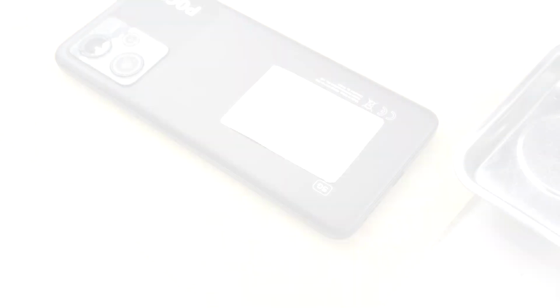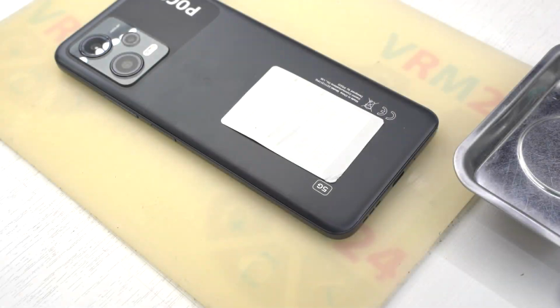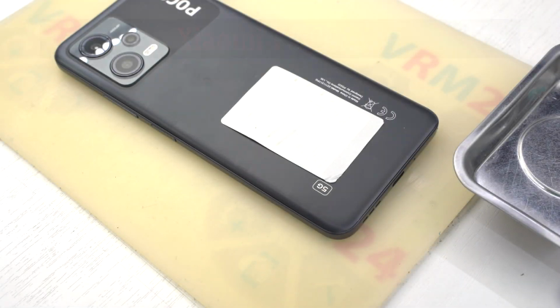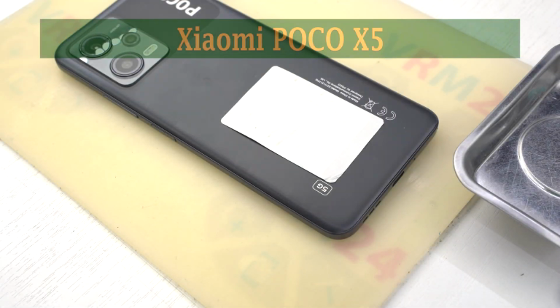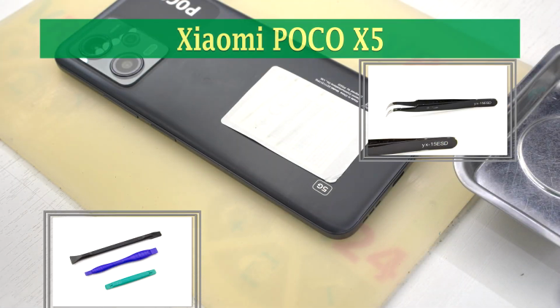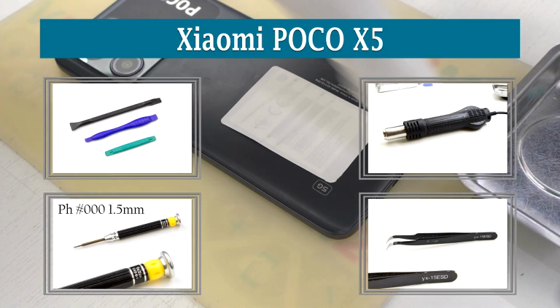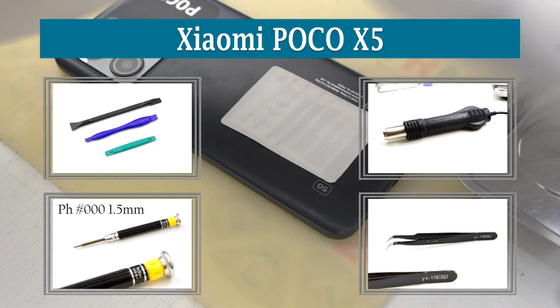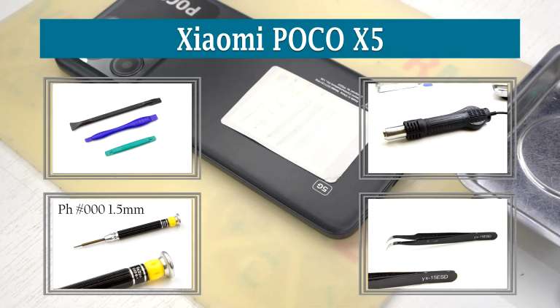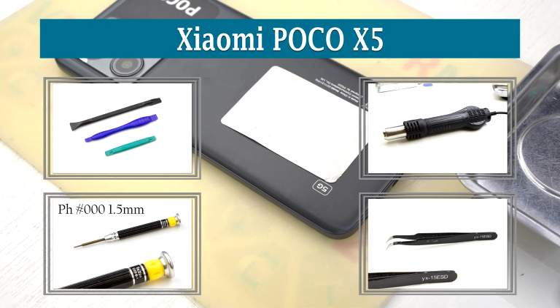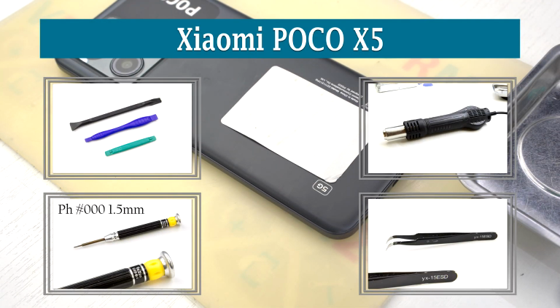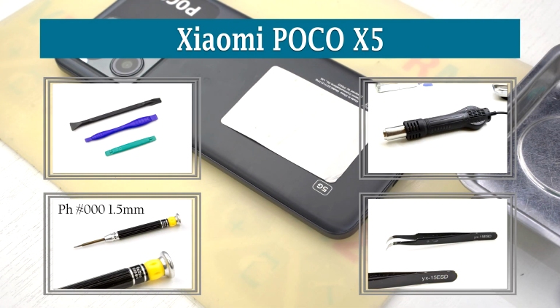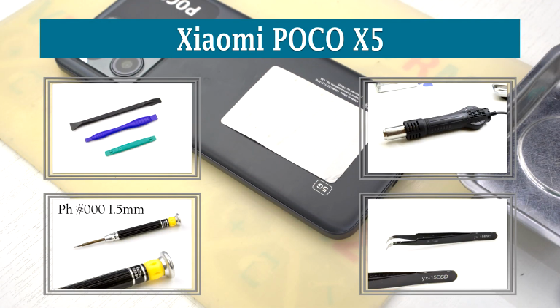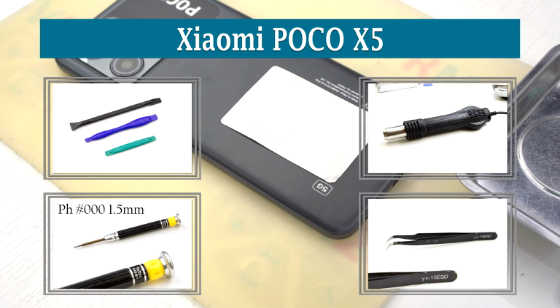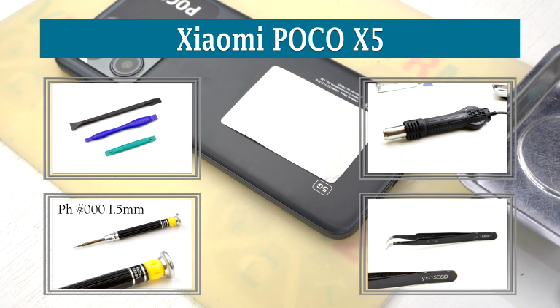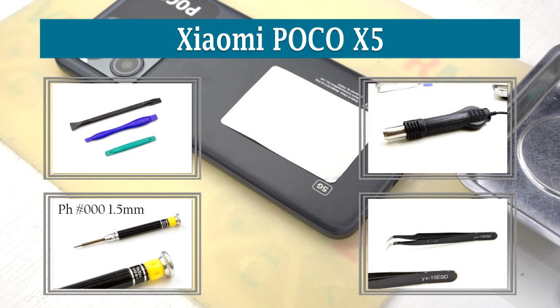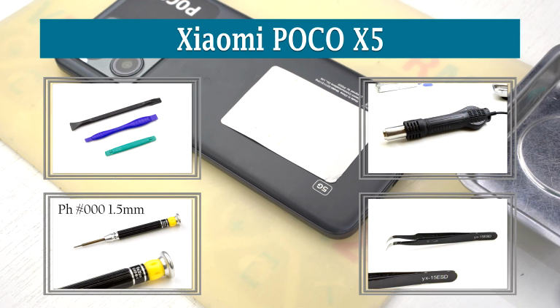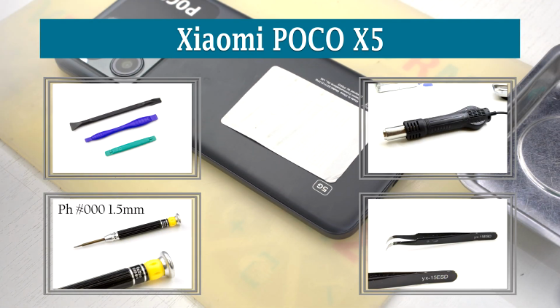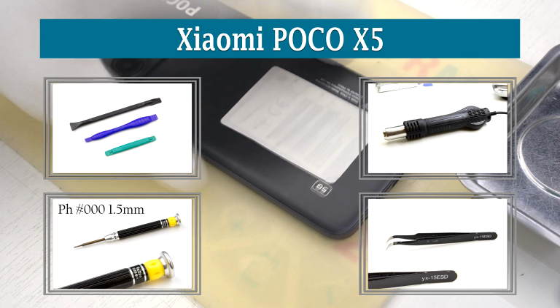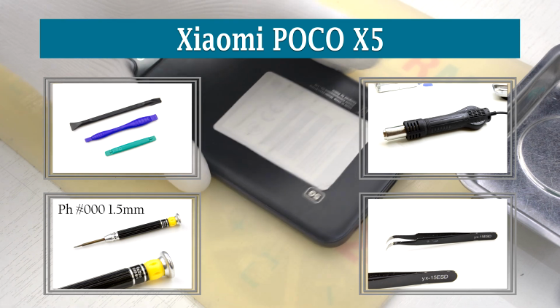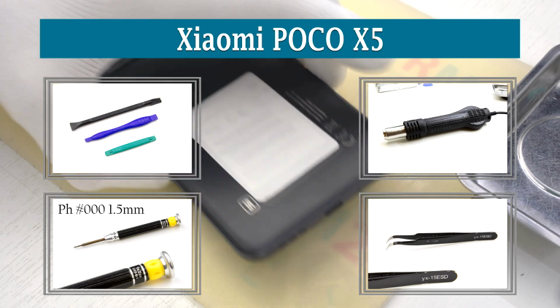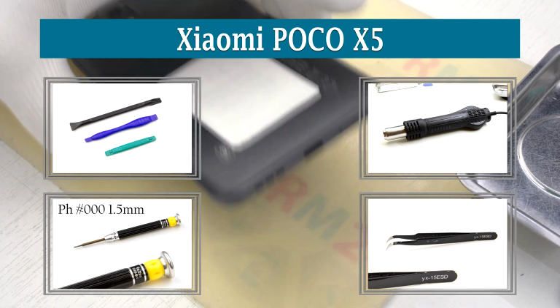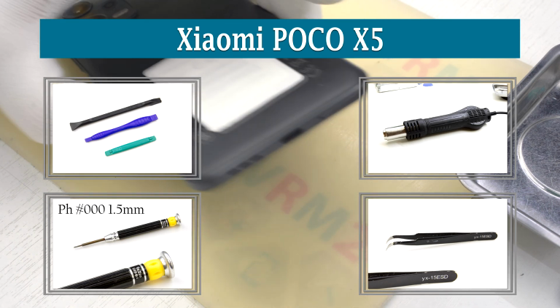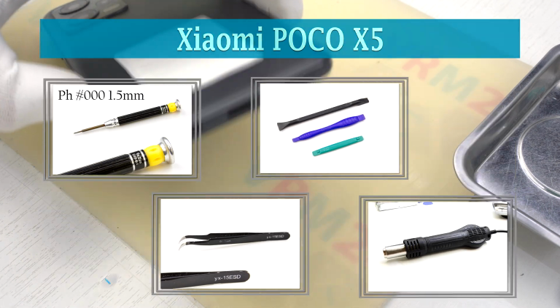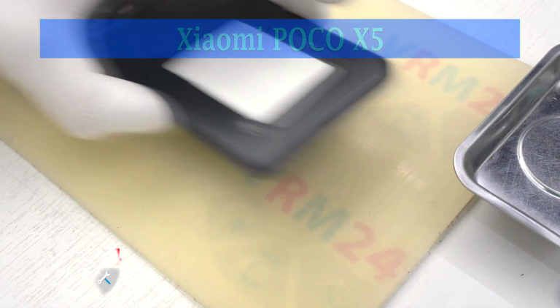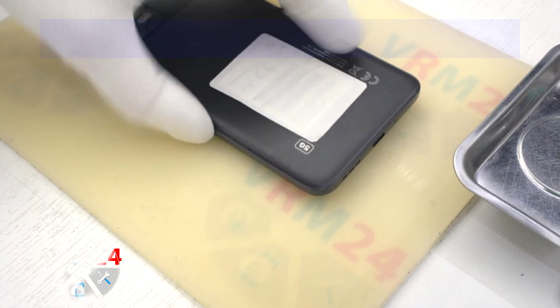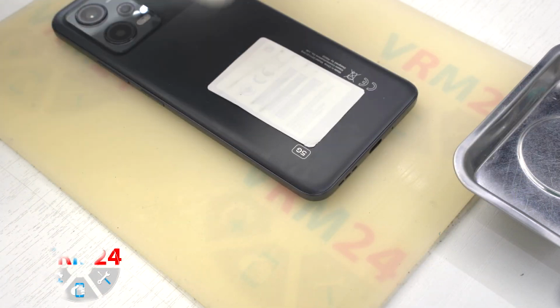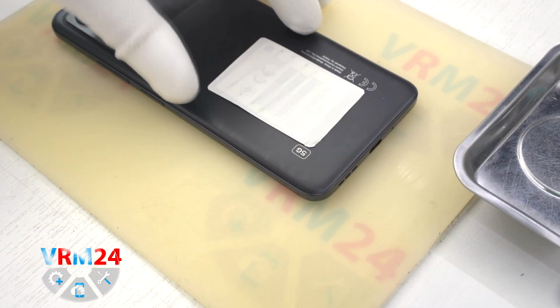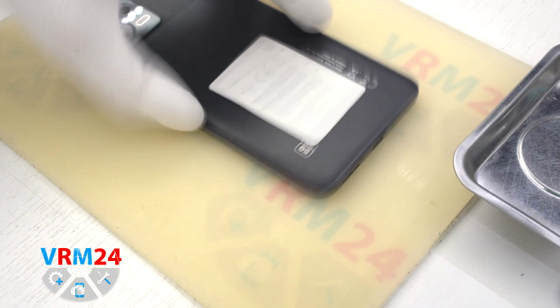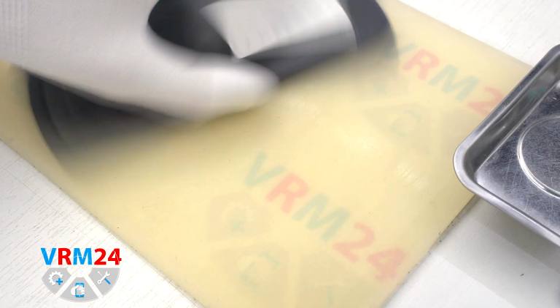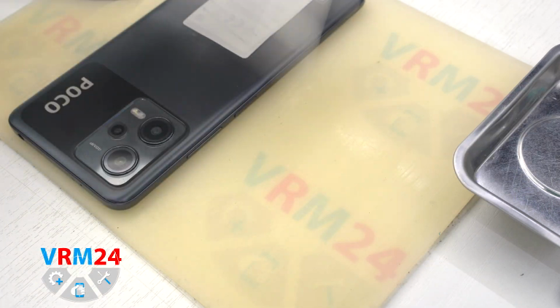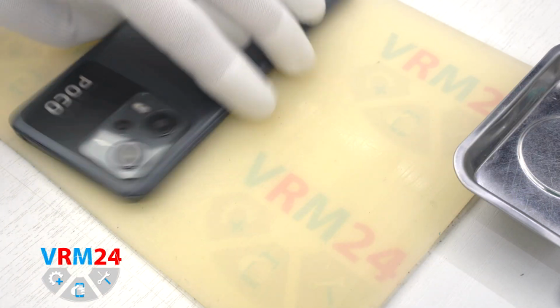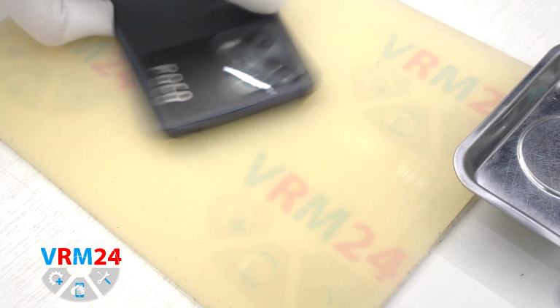Hi guys, I'm from Omverm24.com and today we will disassemble the smartphone Xiaomi POCO X5.